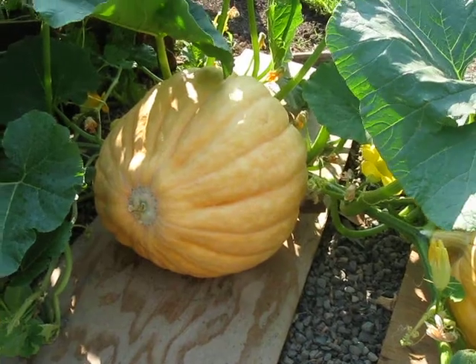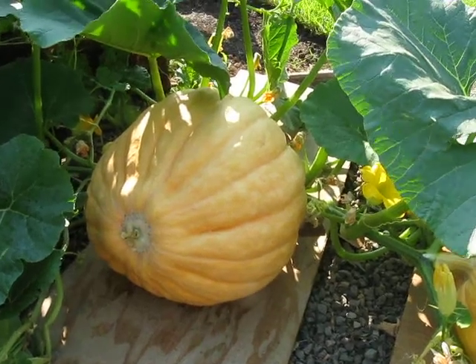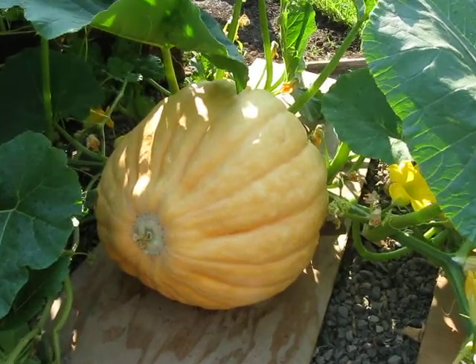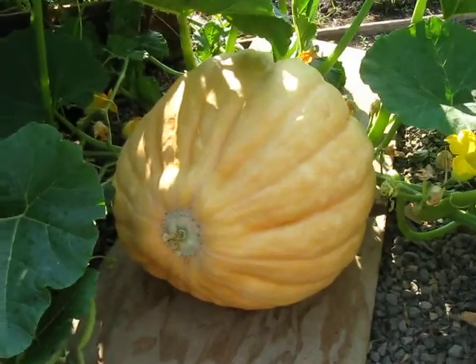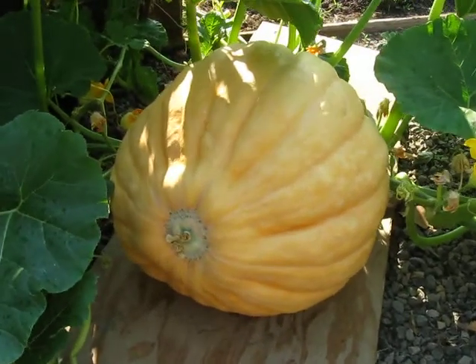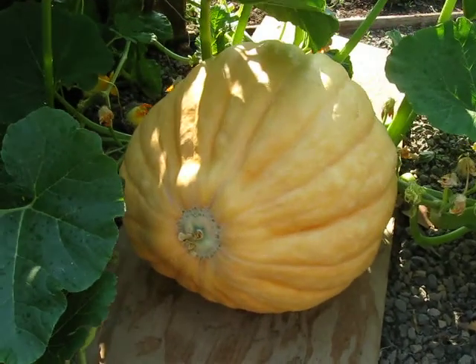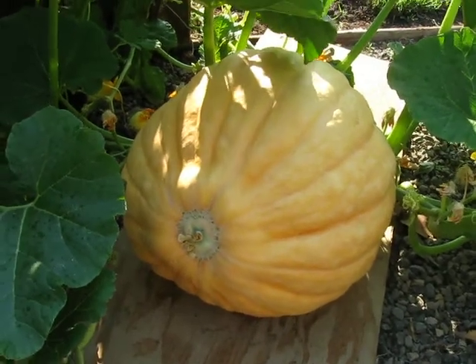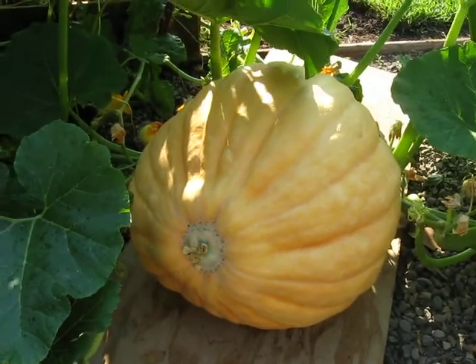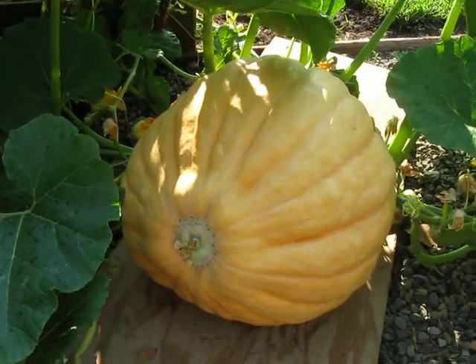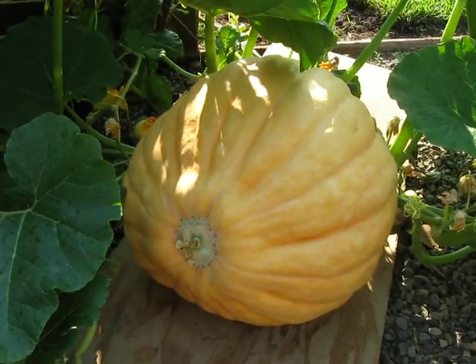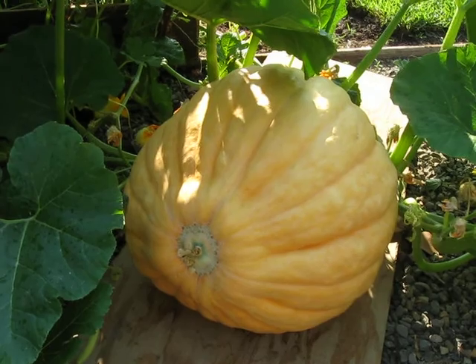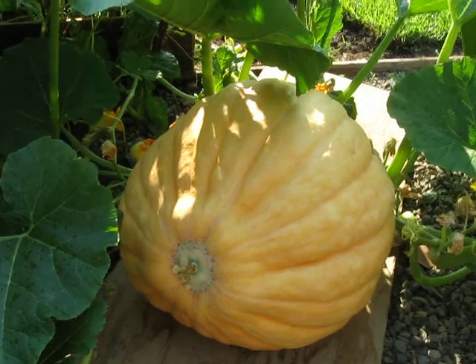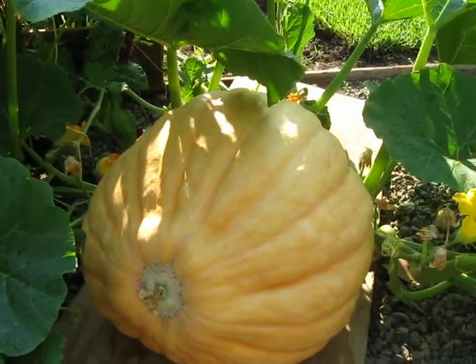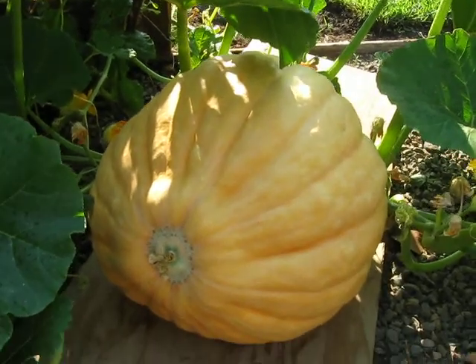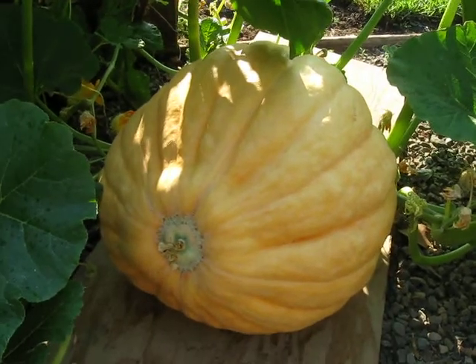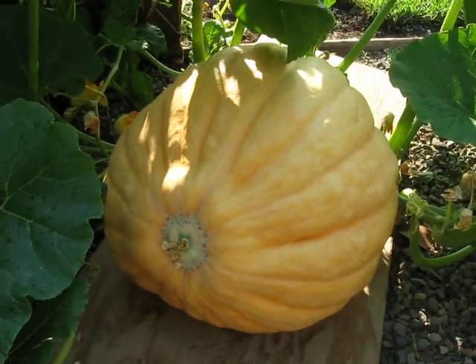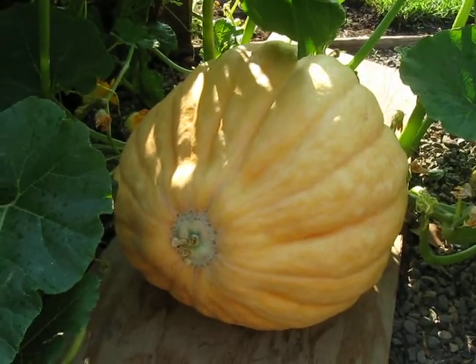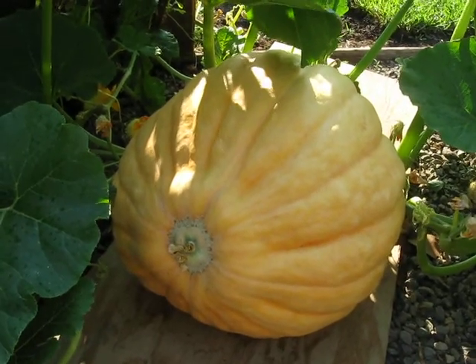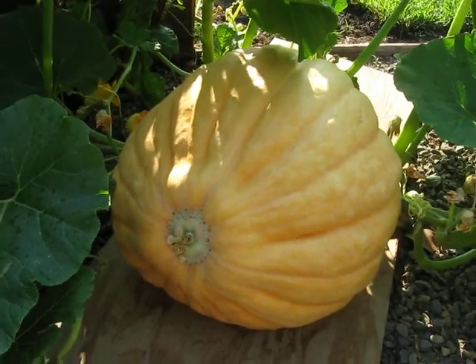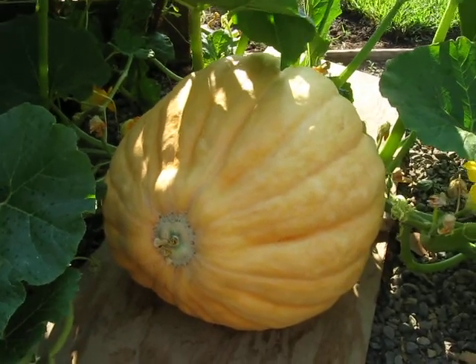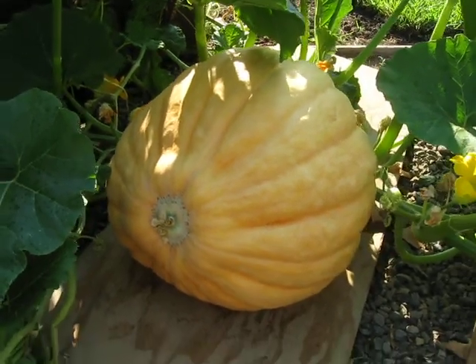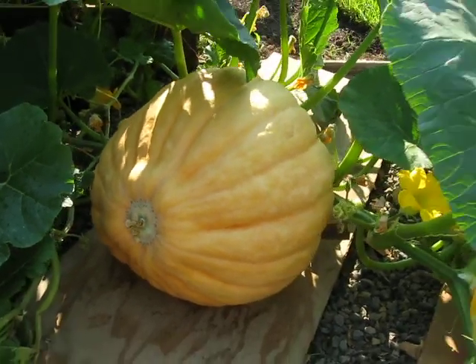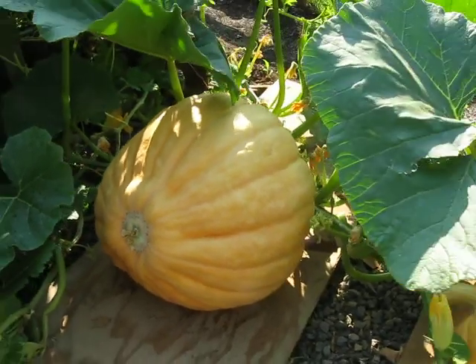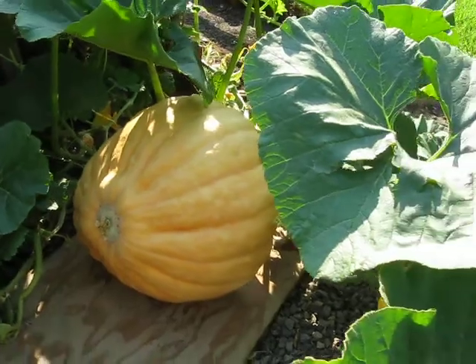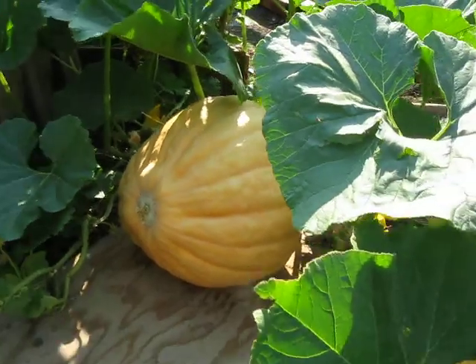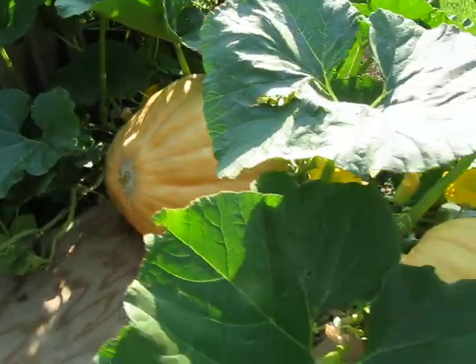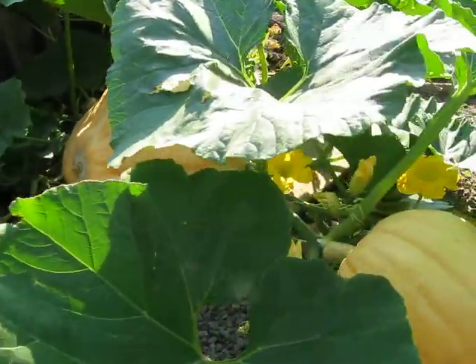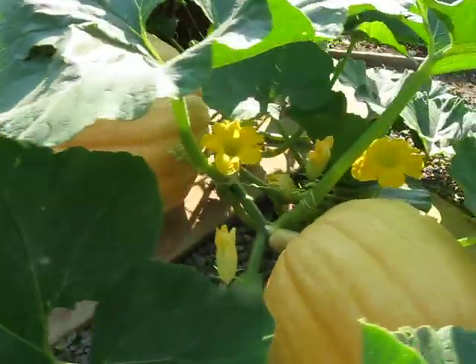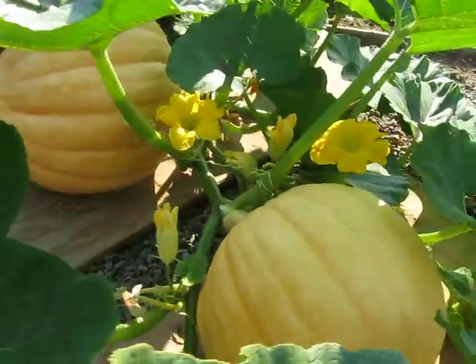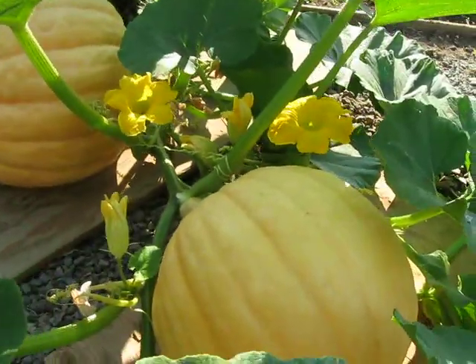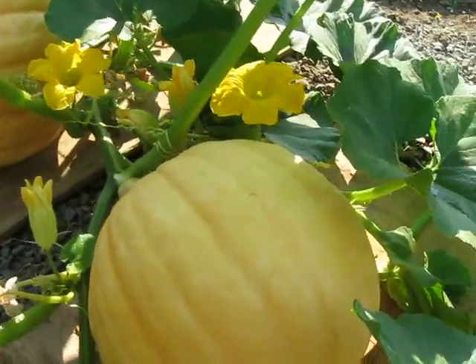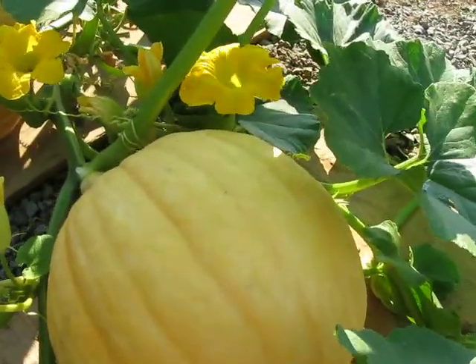This pumpkin, I think, is a giant pumpkin, and it's averaging two inches a day growing, so that gives it the real potential into October to get really big.